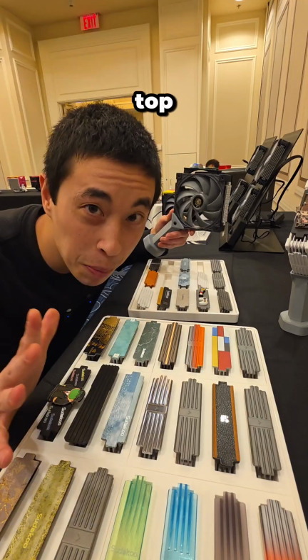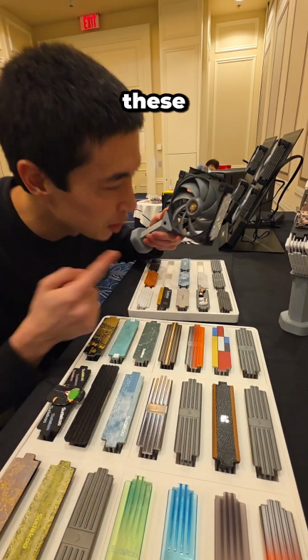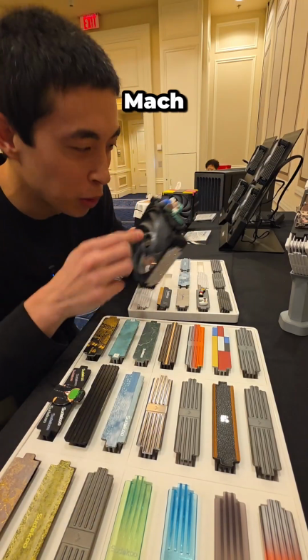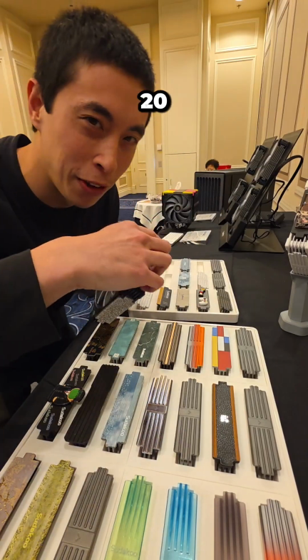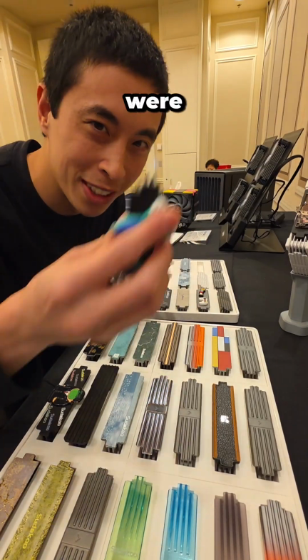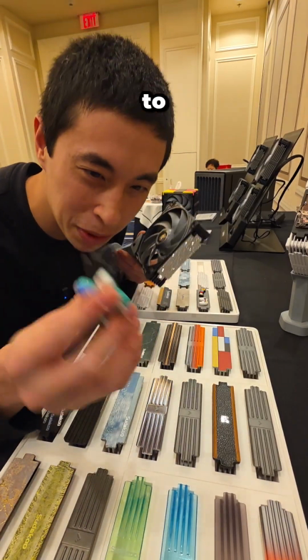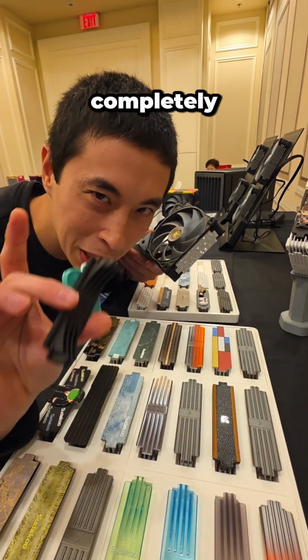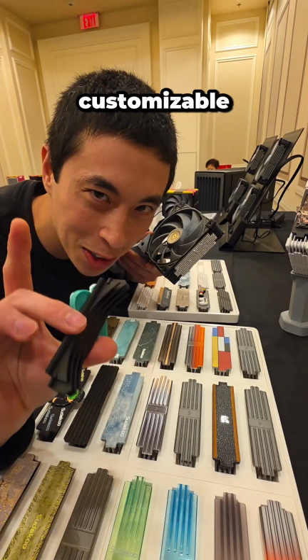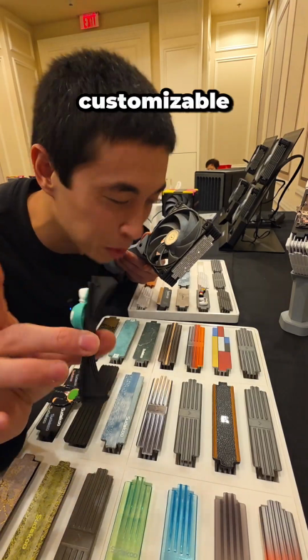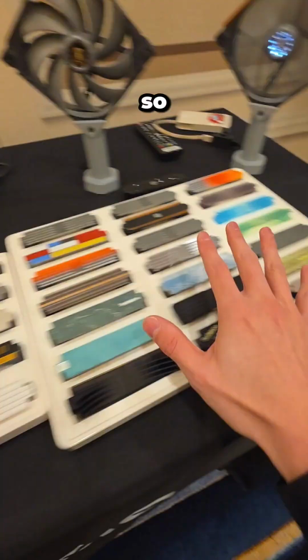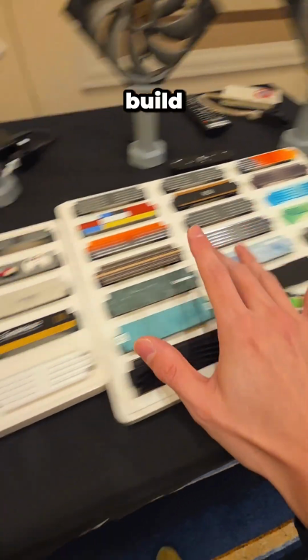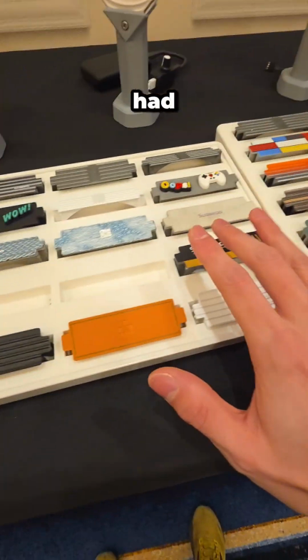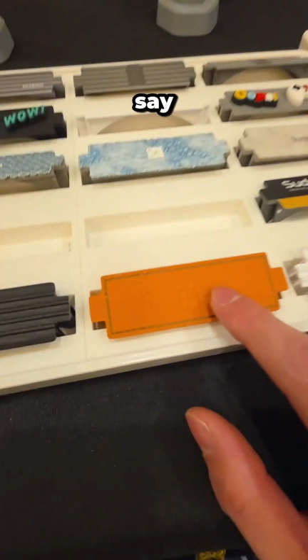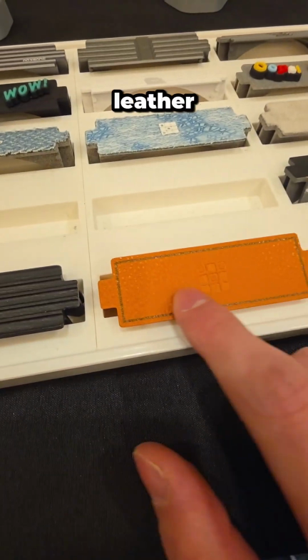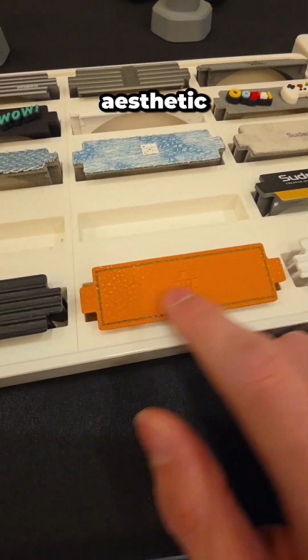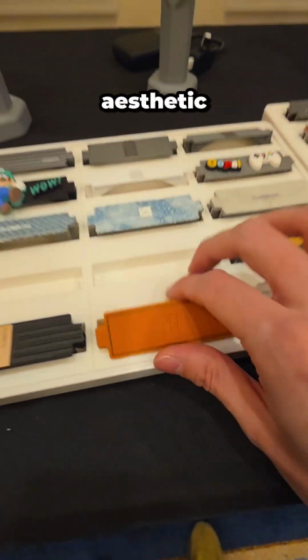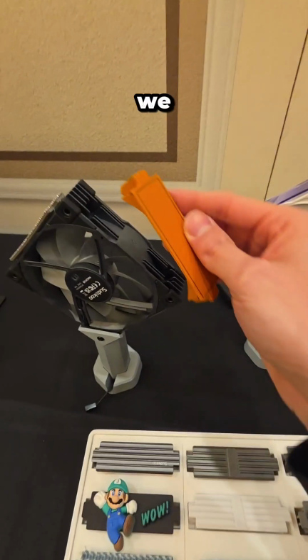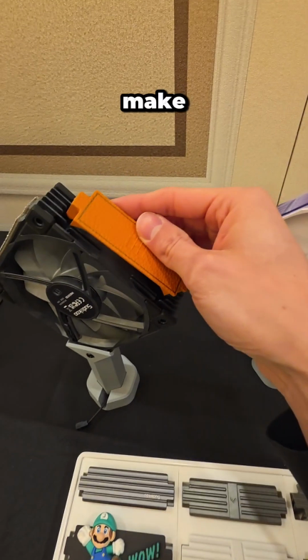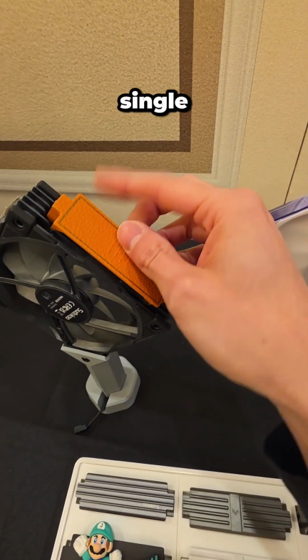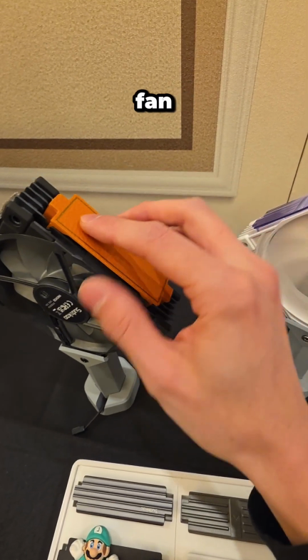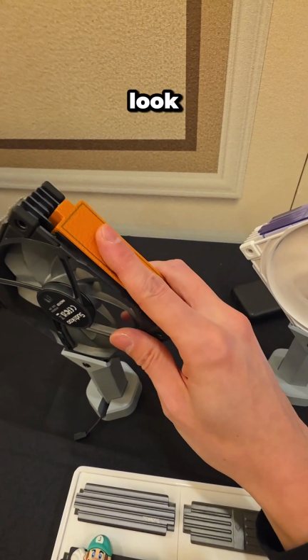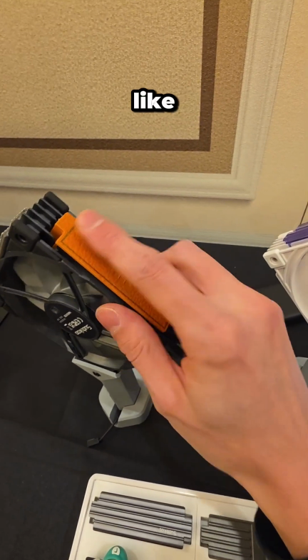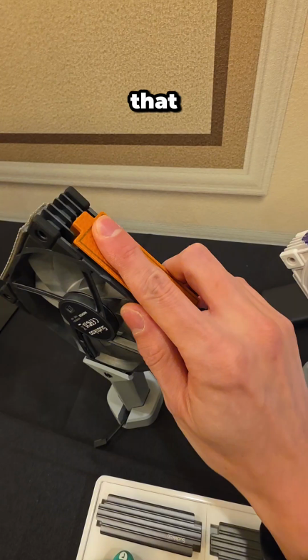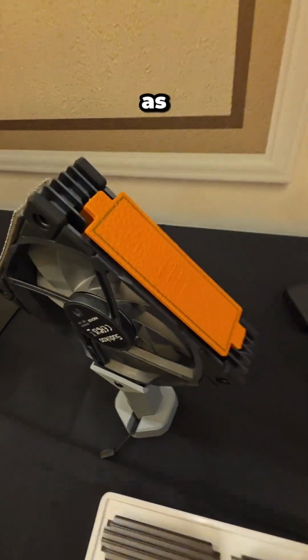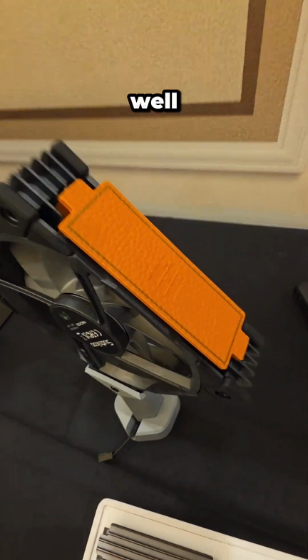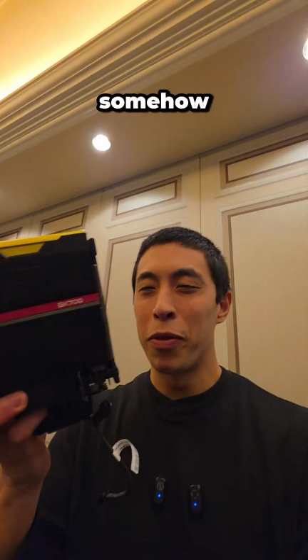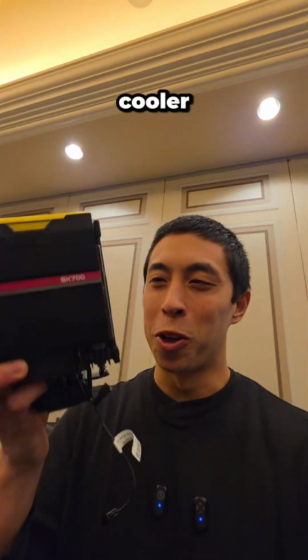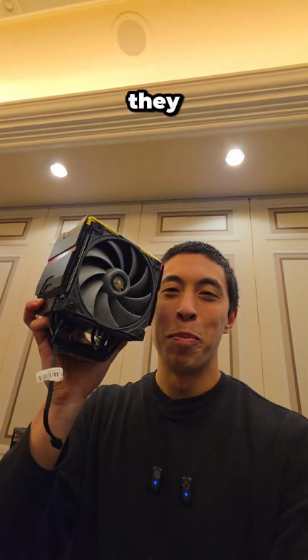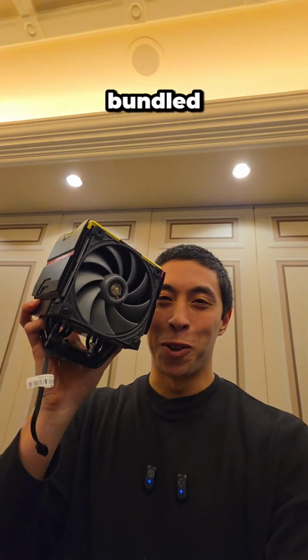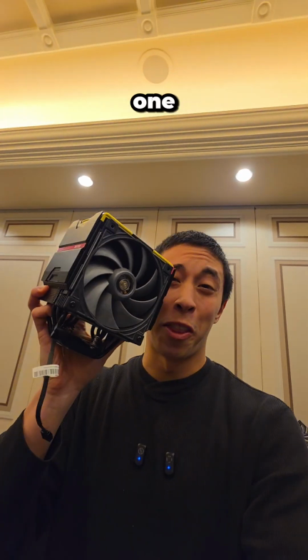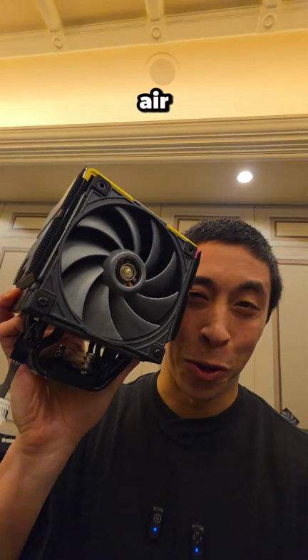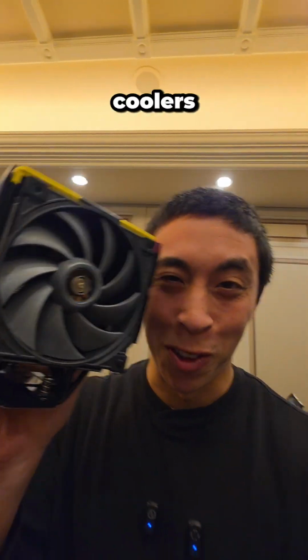On top of that, these Mach 120 fans were designed to be completely customizable. So if our build had say a leather aesthetic, we can make every single fan look like that as well. And somehow even cooler, they come bundled with one of their air coolers.